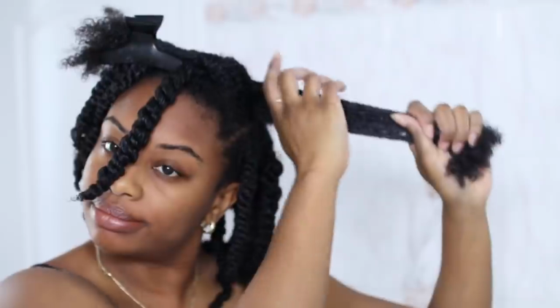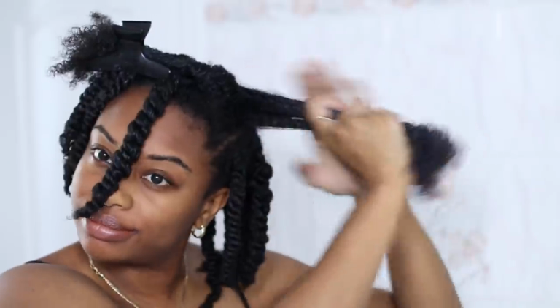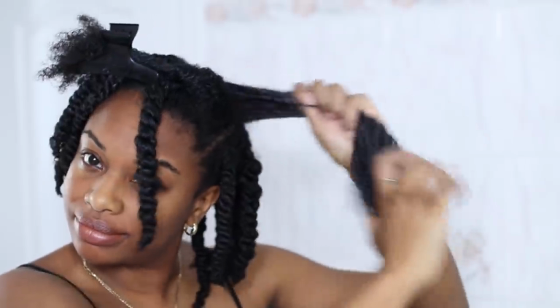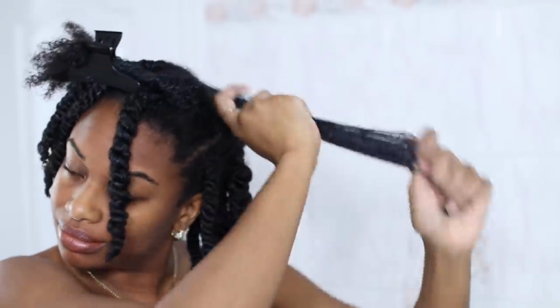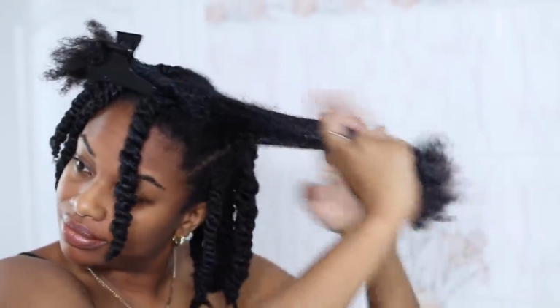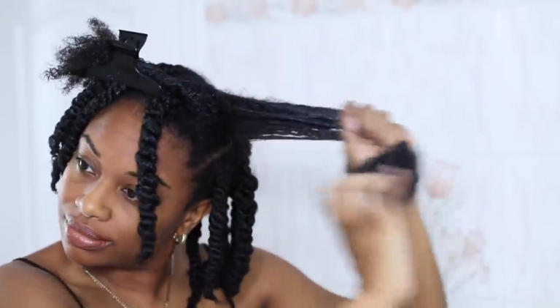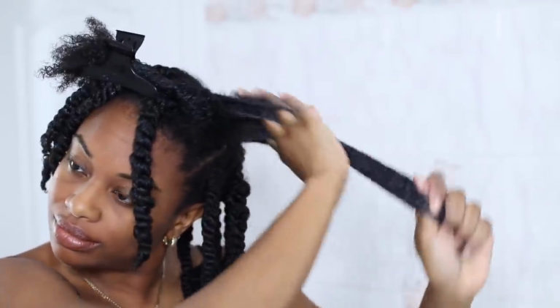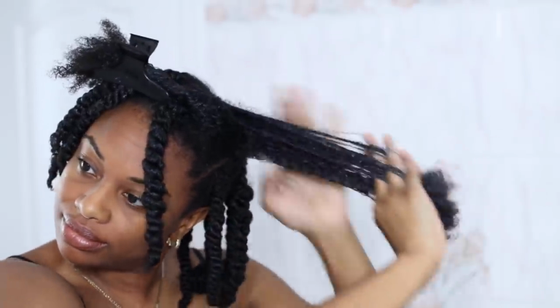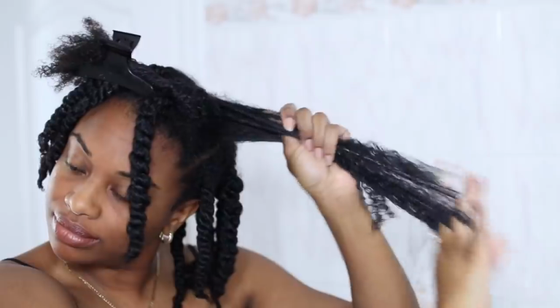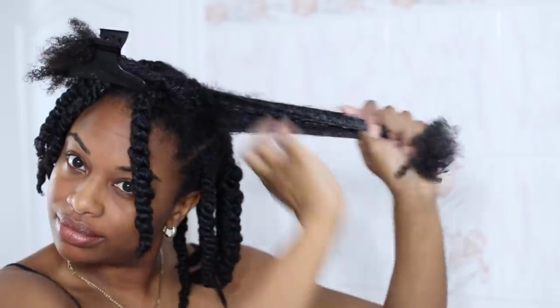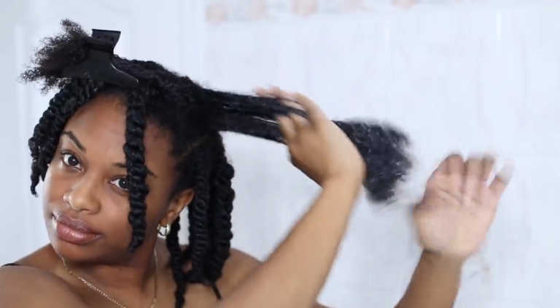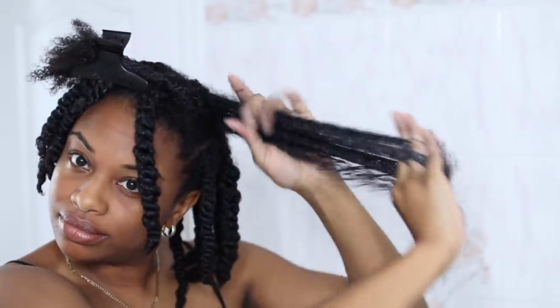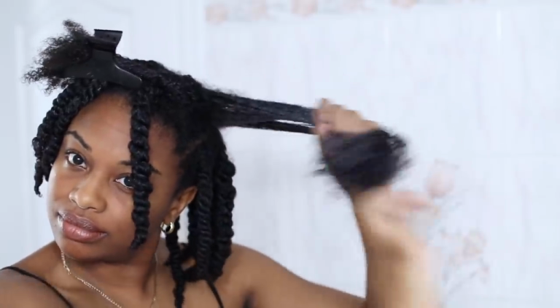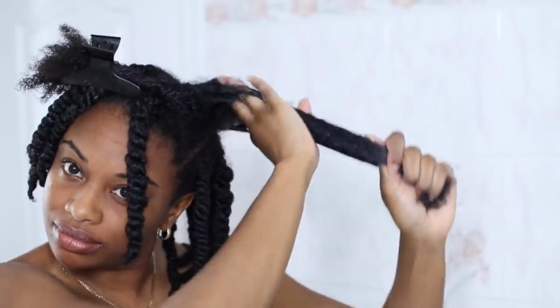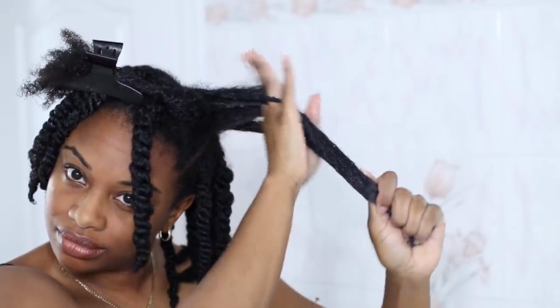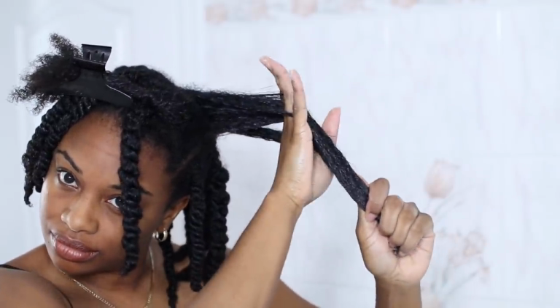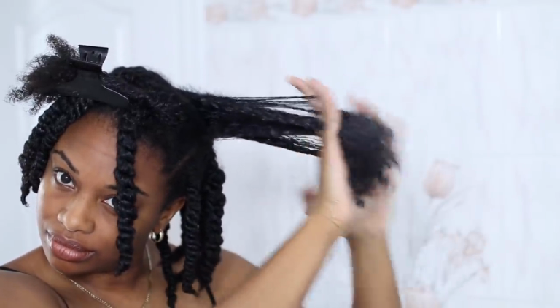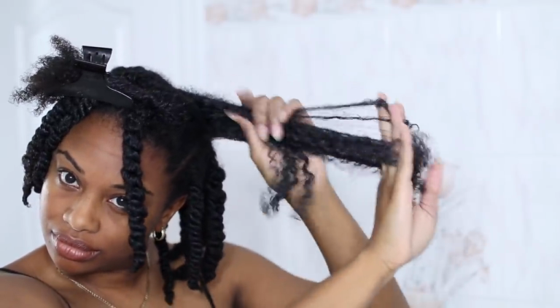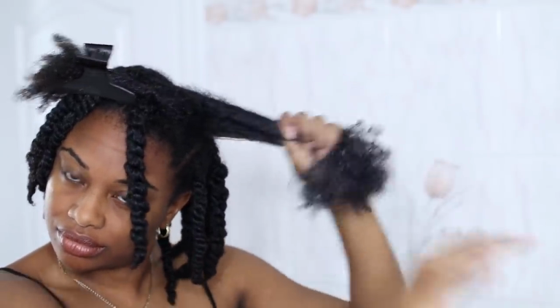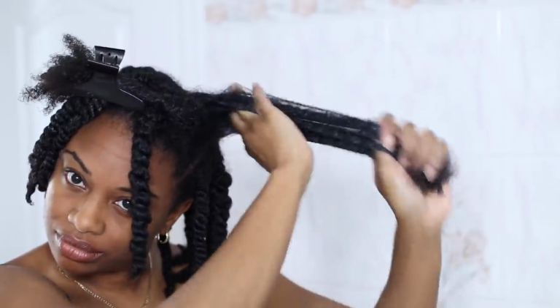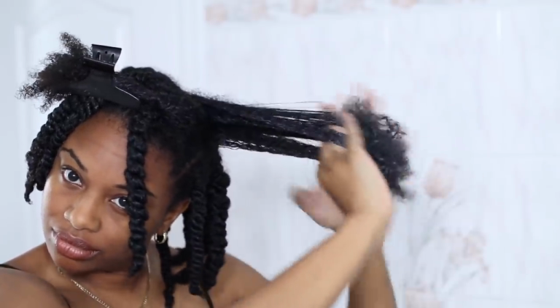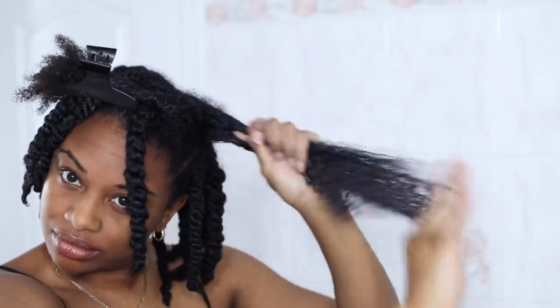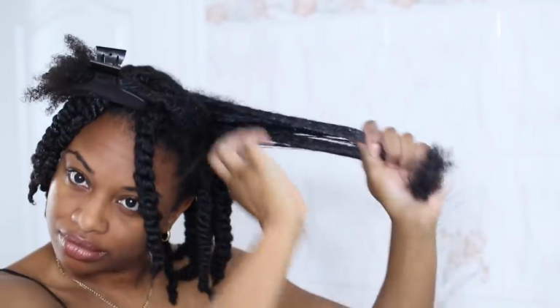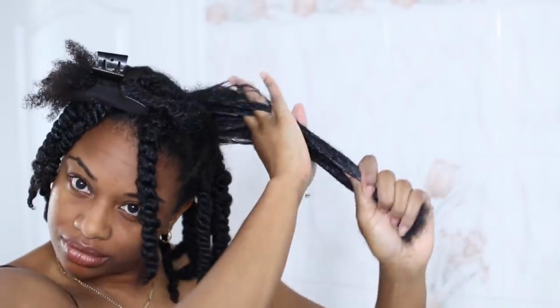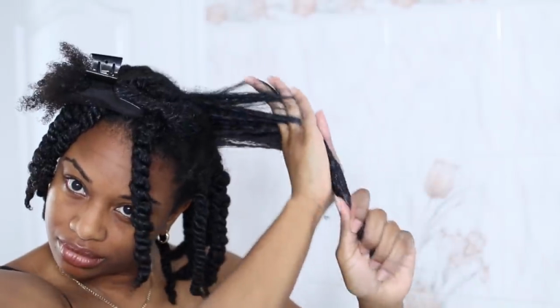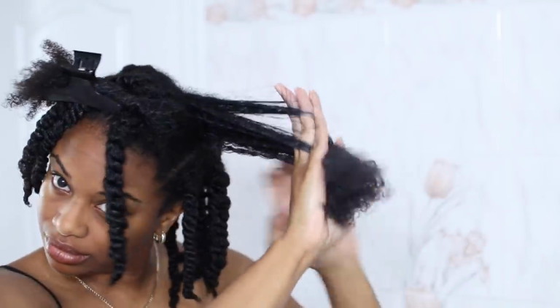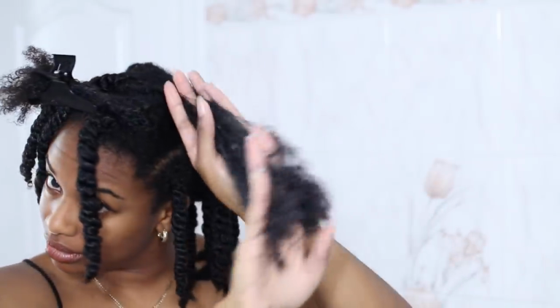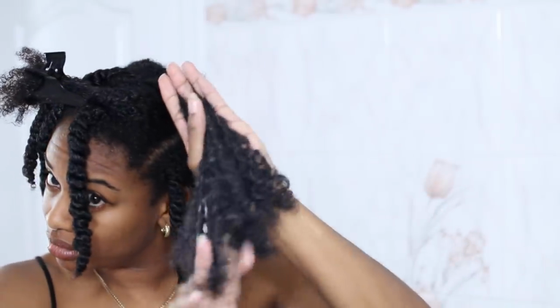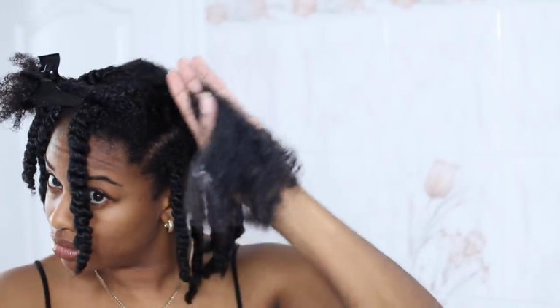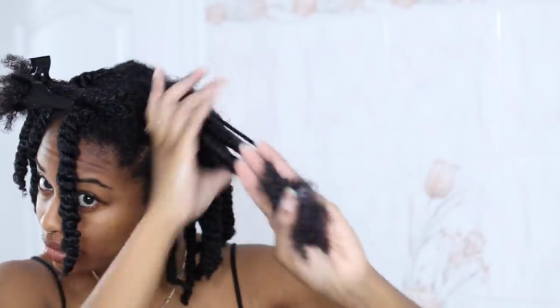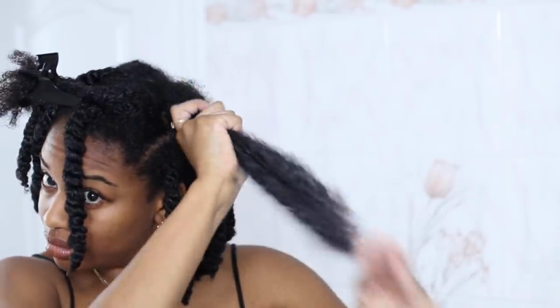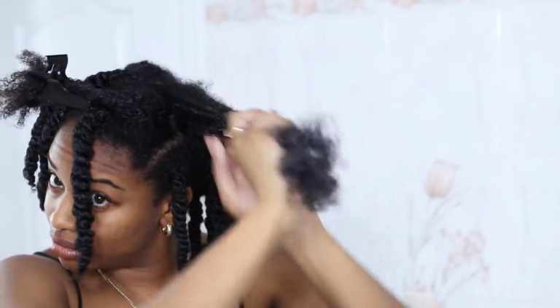Here's just a close-up of what I do with my fingers. You can see I am raking my fingers through and making sure that my hair is nicely detangled, so that way I don't even have to bother with a comb.